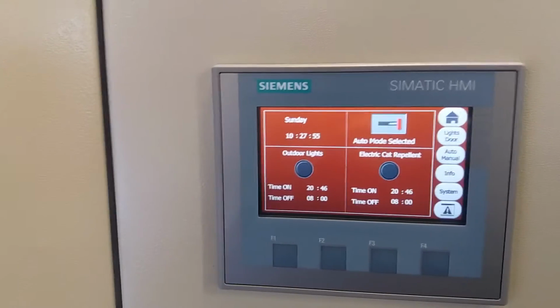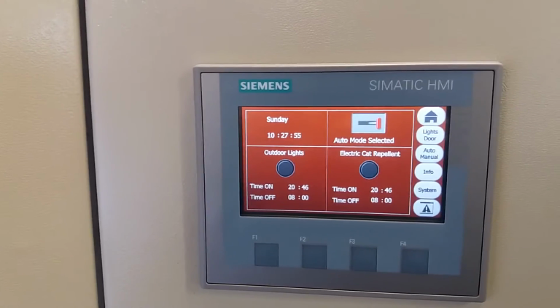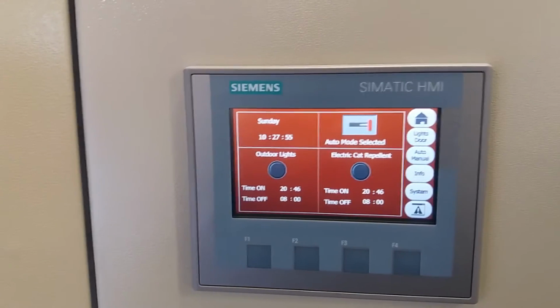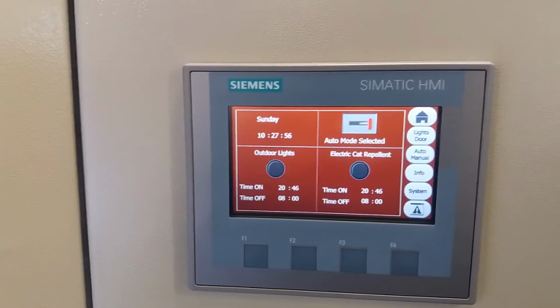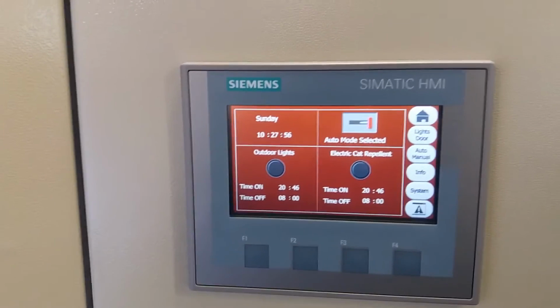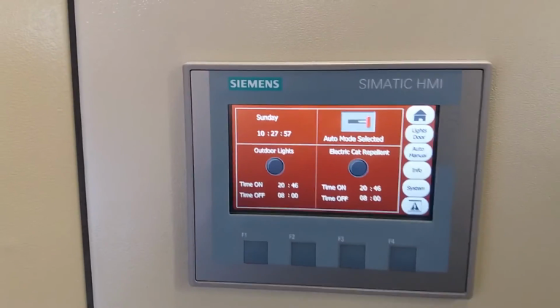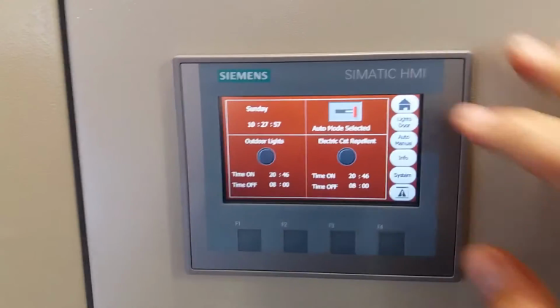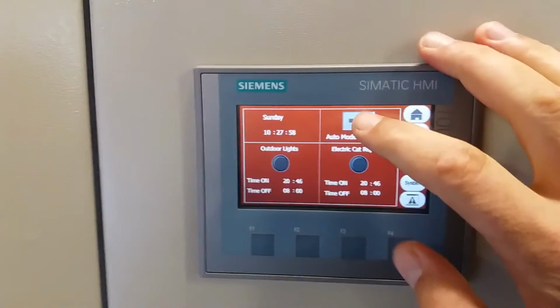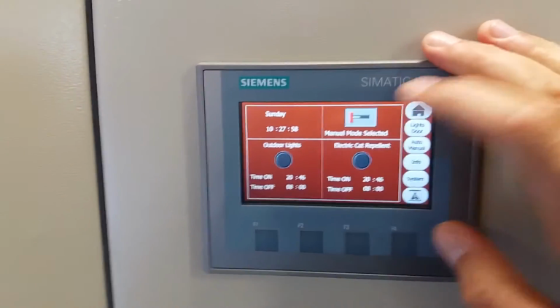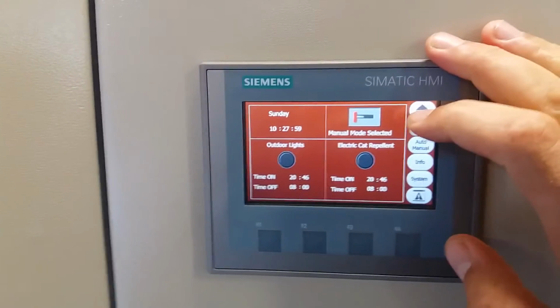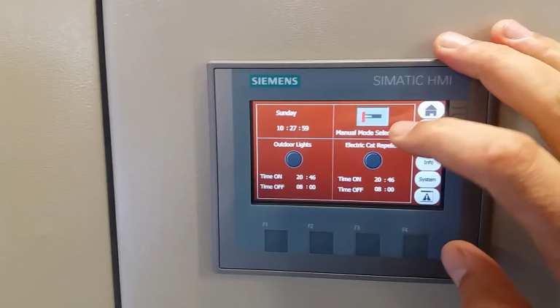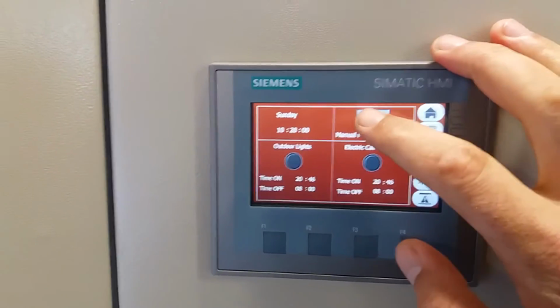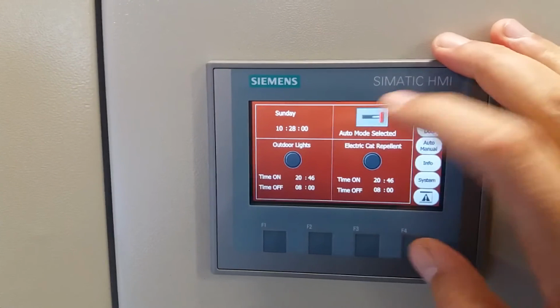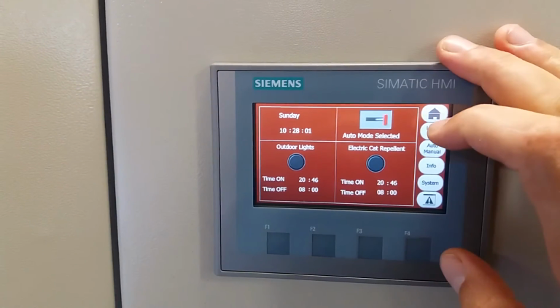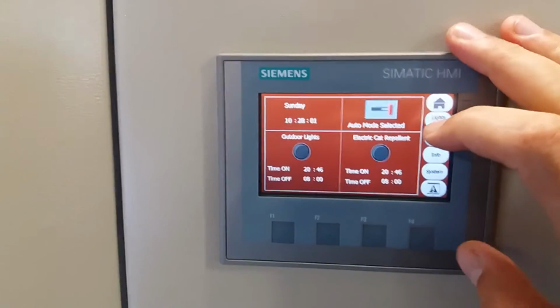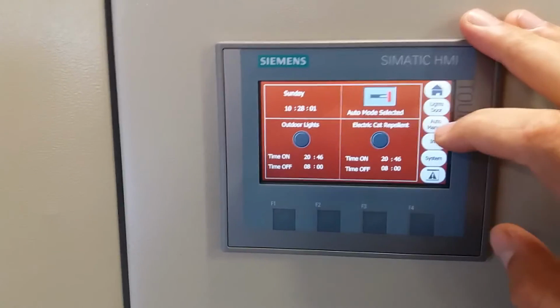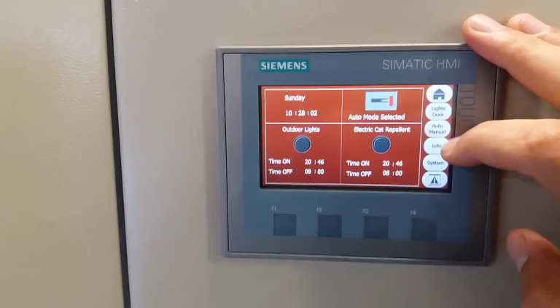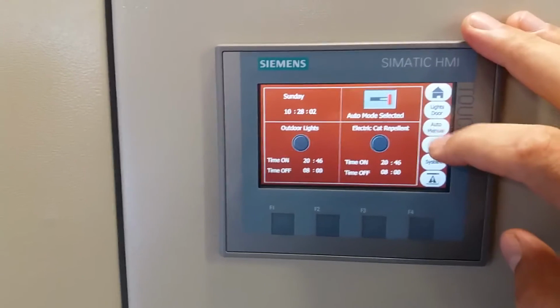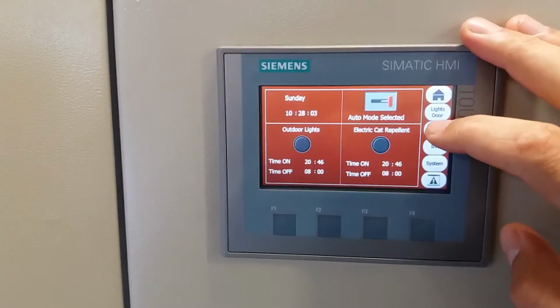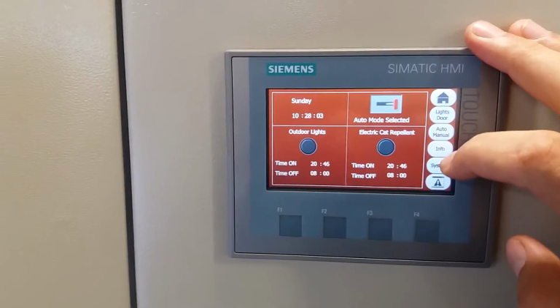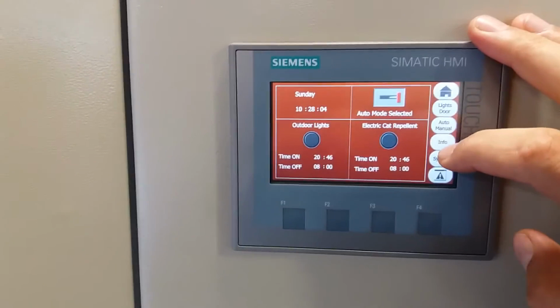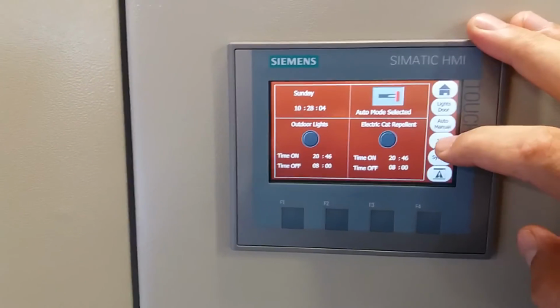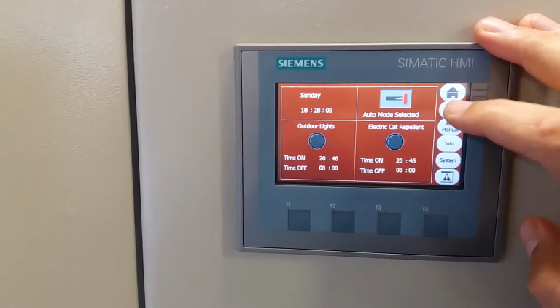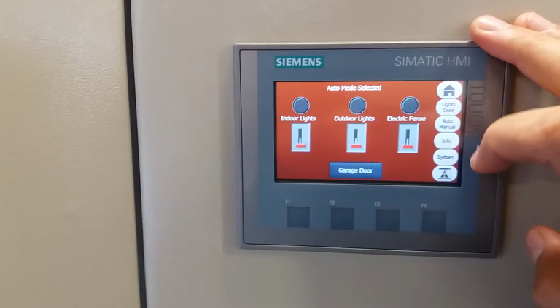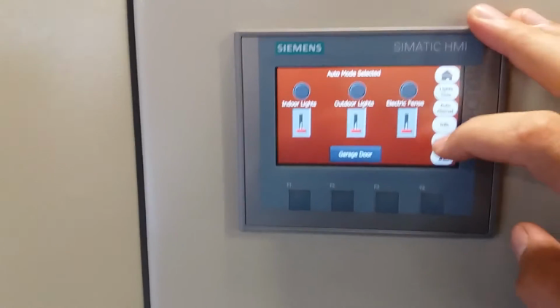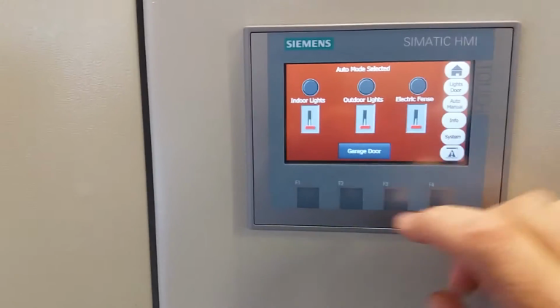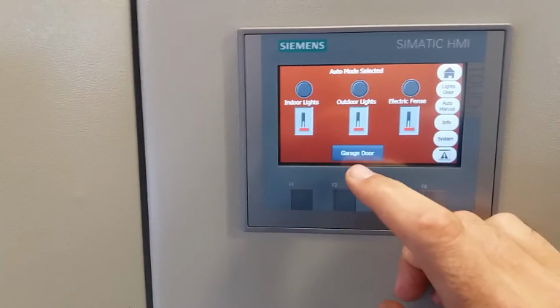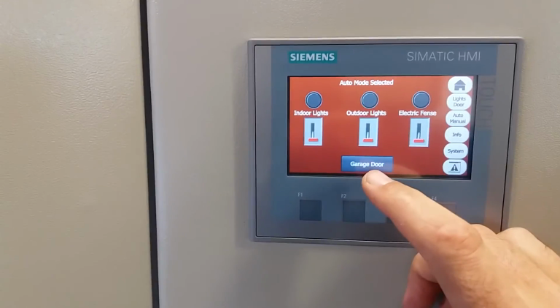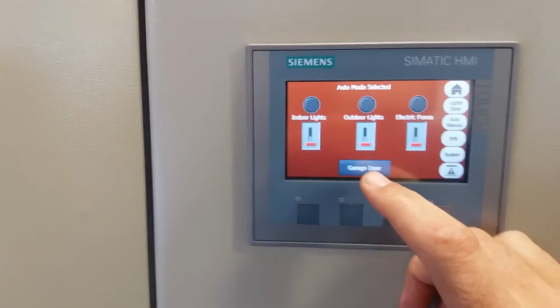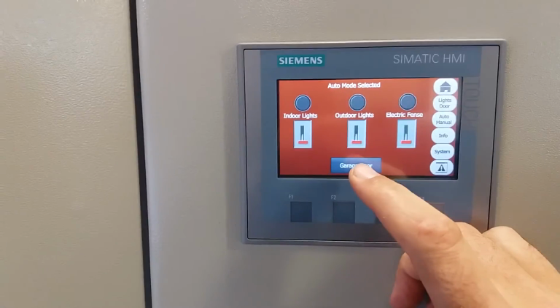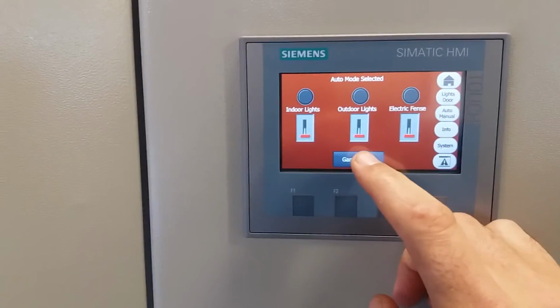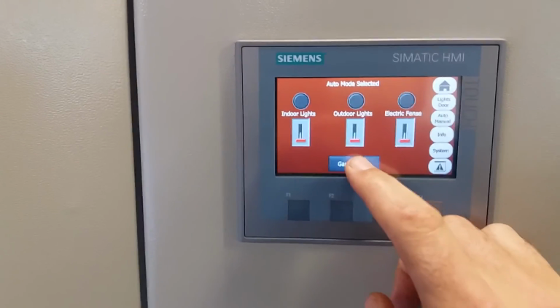There are auto settings for the outdoor lights and the electric fence — you can set them to automatic or manual. We also have a garage button for the garage door.